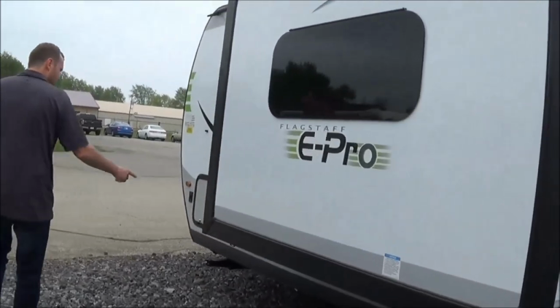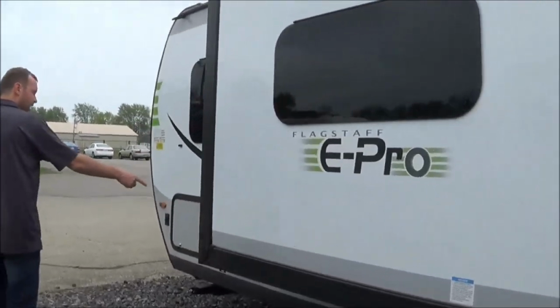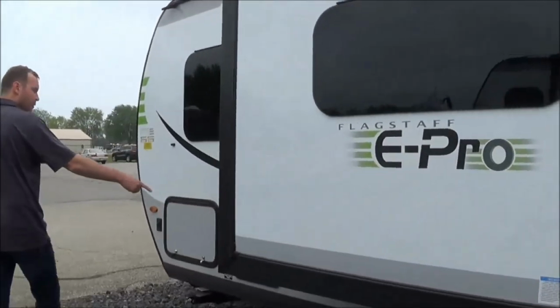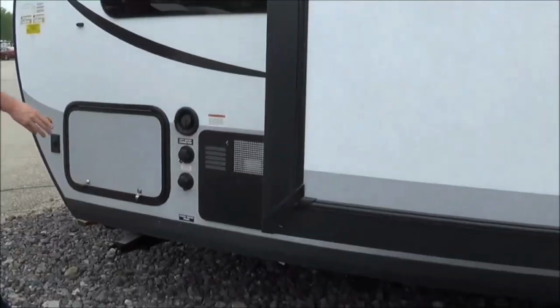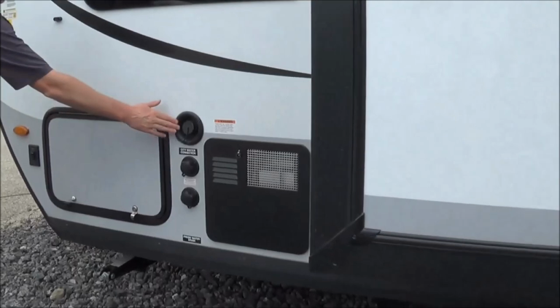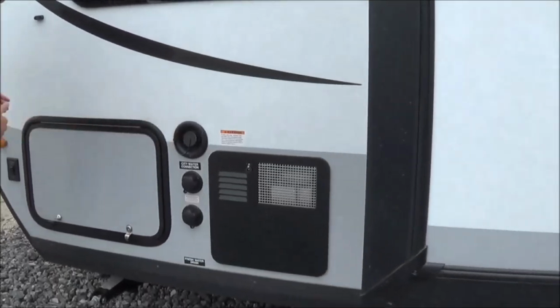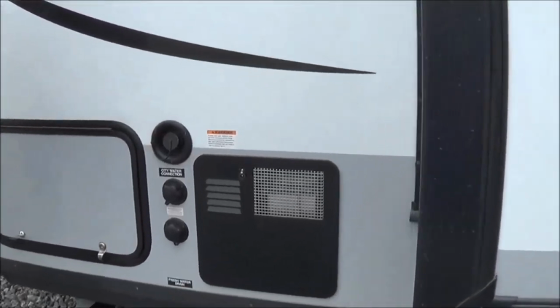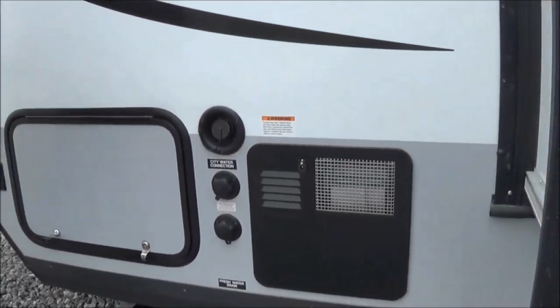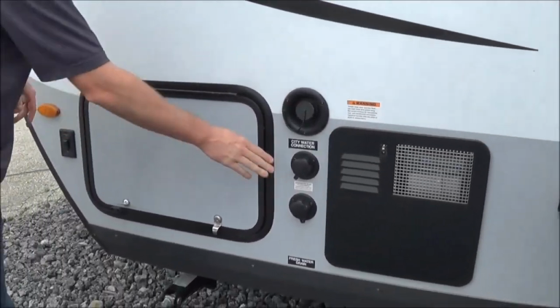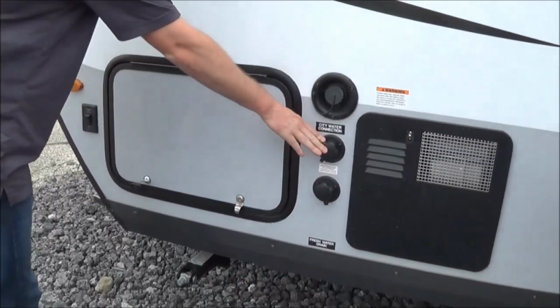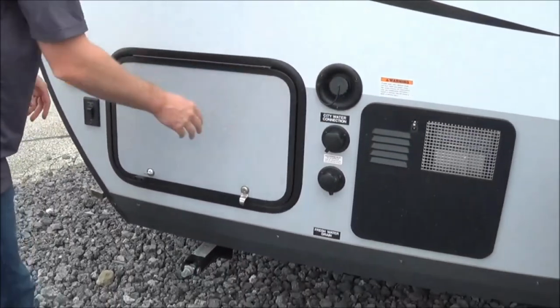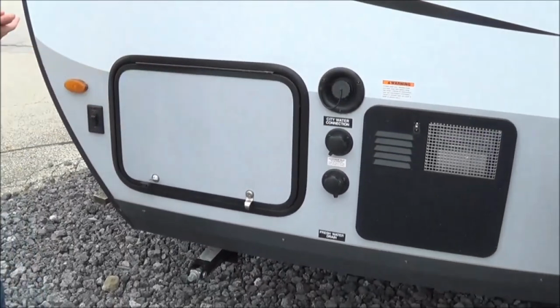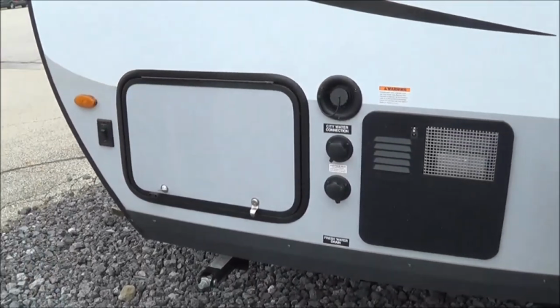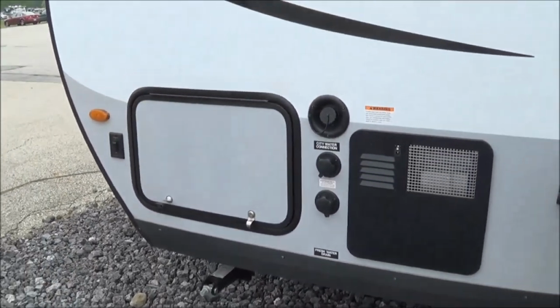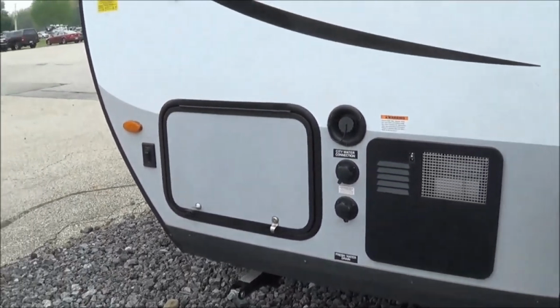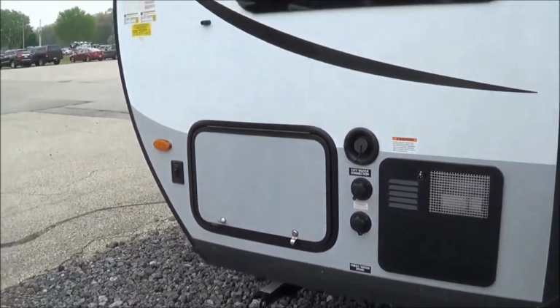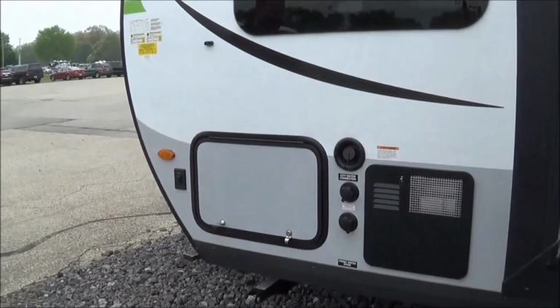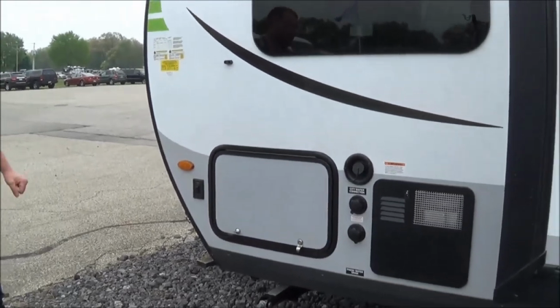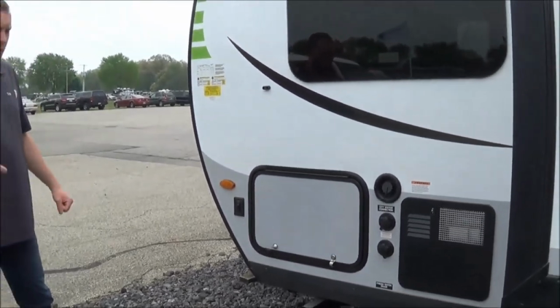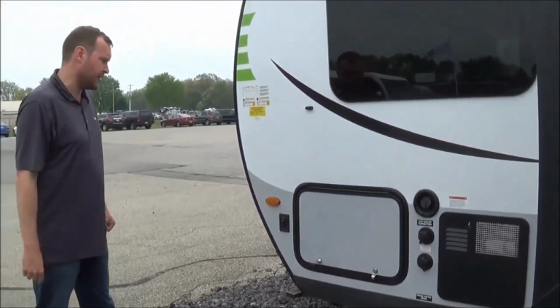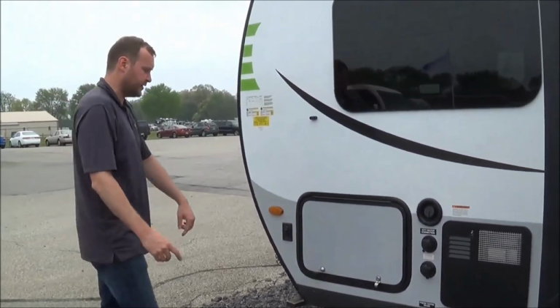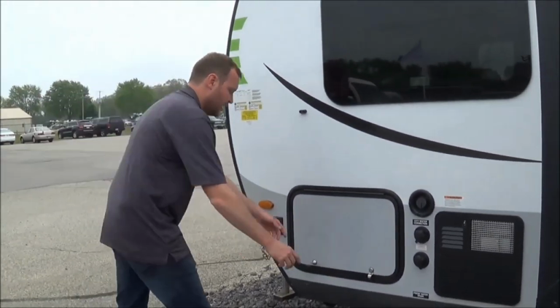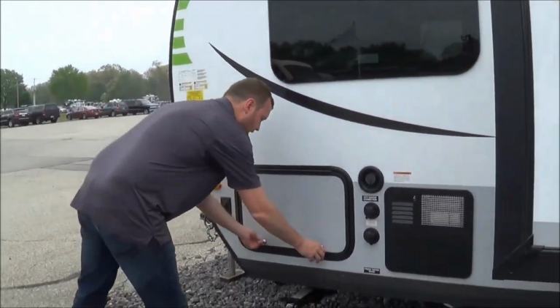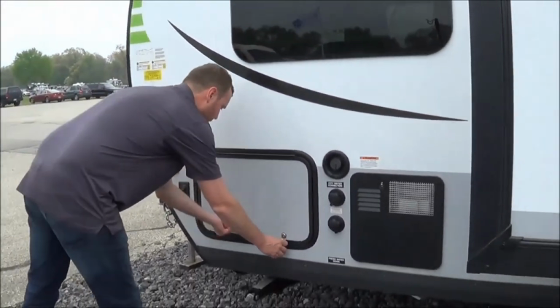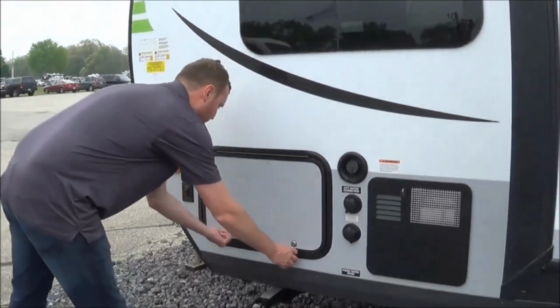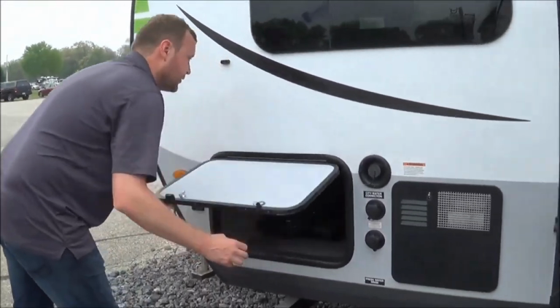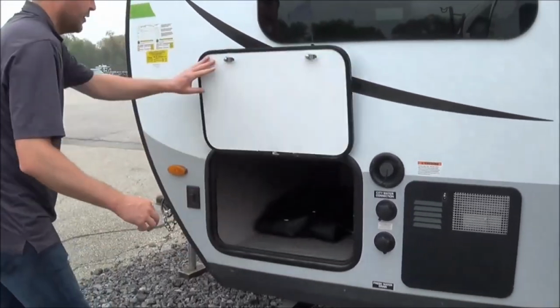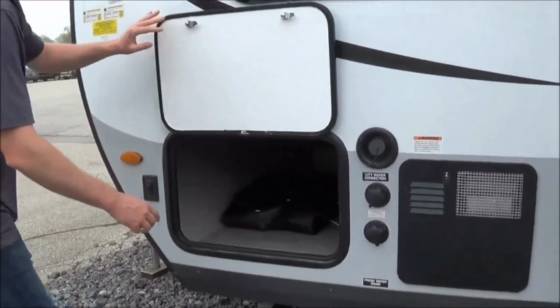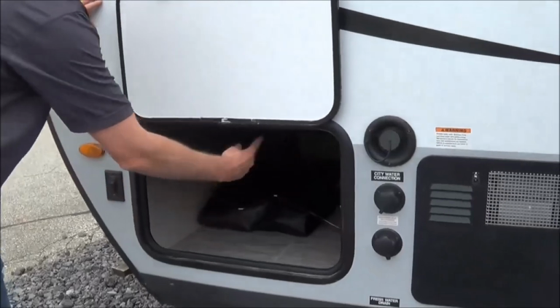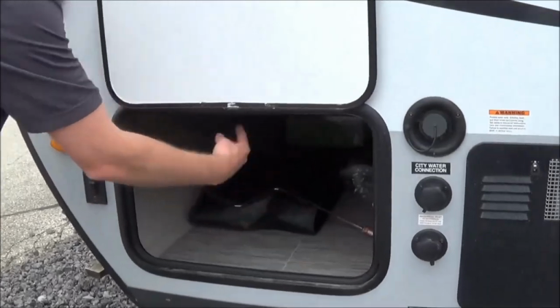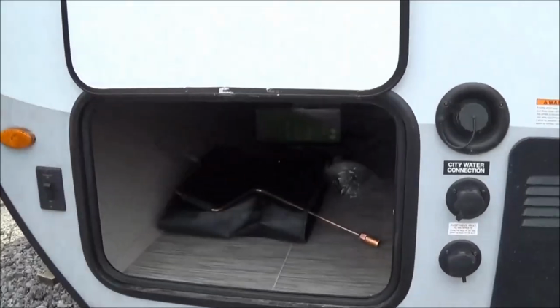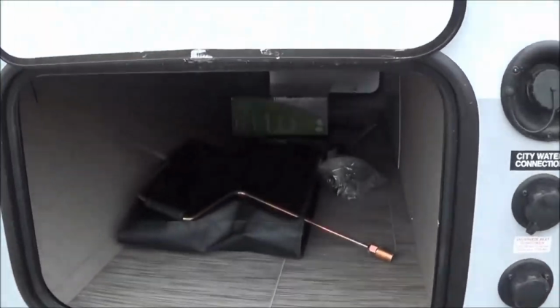Six-gallon hot water heater. You have your city water connection and your antifreeze hookup — so for those who need to winterize, it's going to be a quick process. You also get pass-through storage, which is all finished. Looks very, very clean.